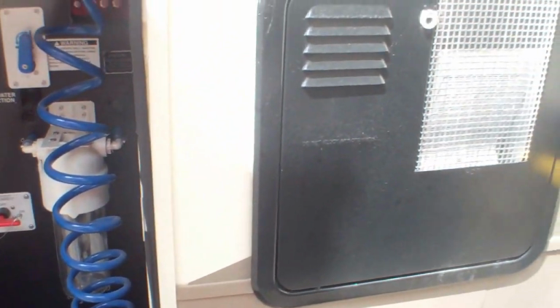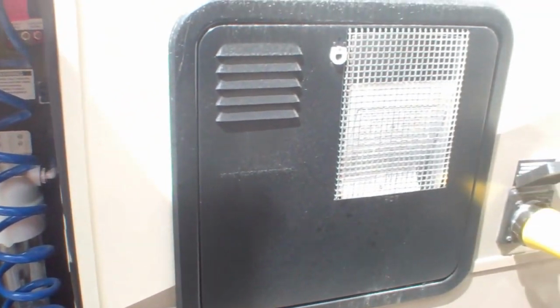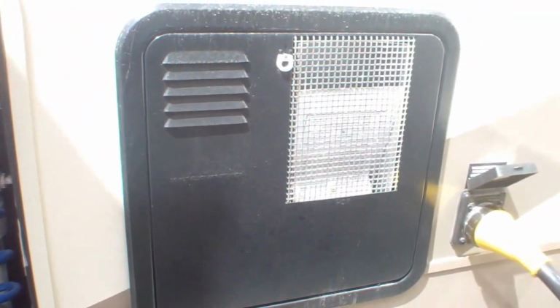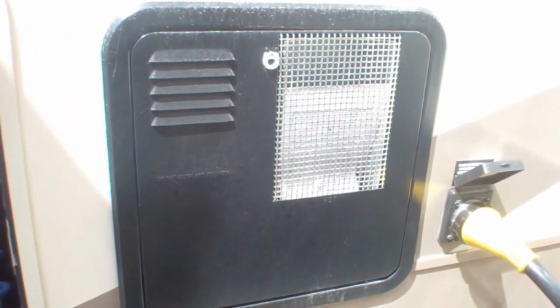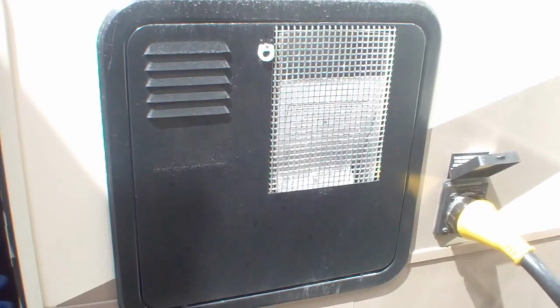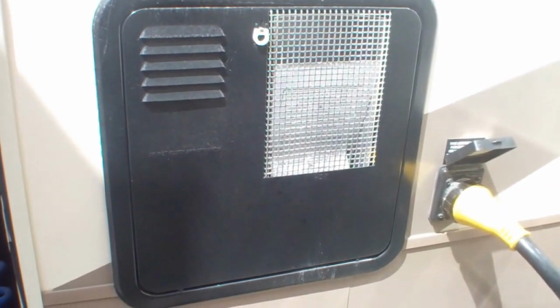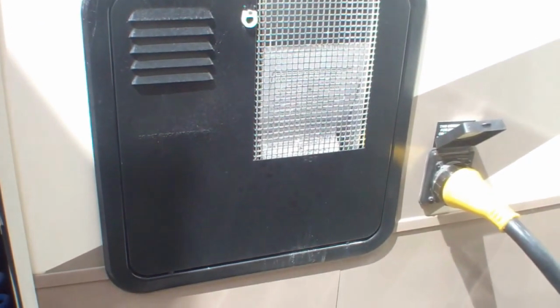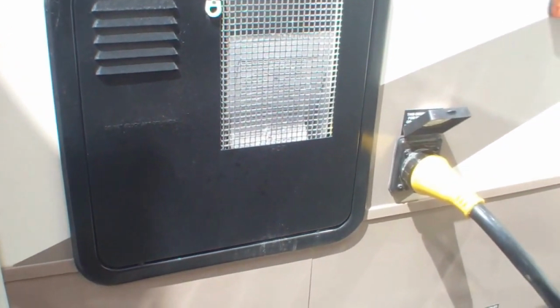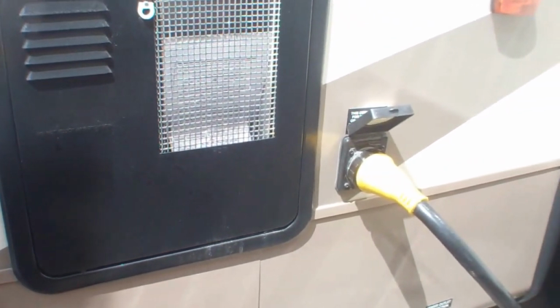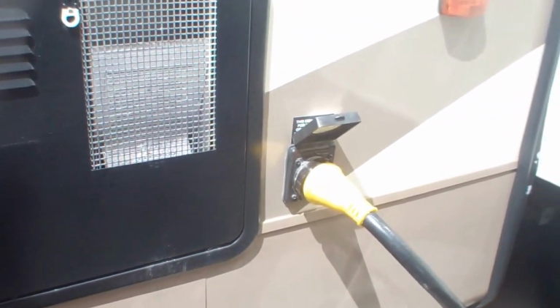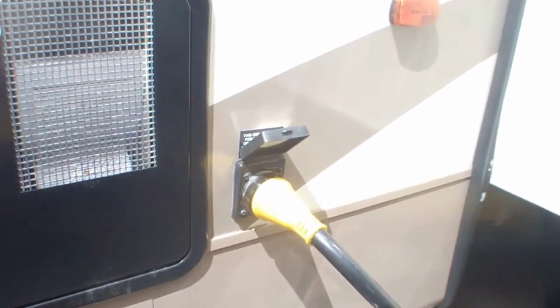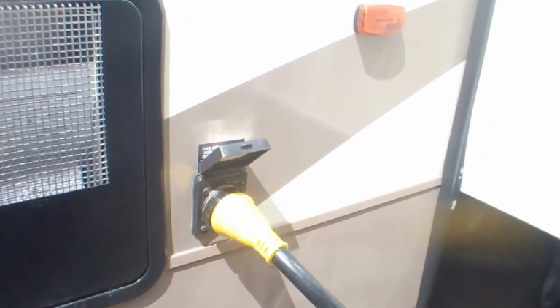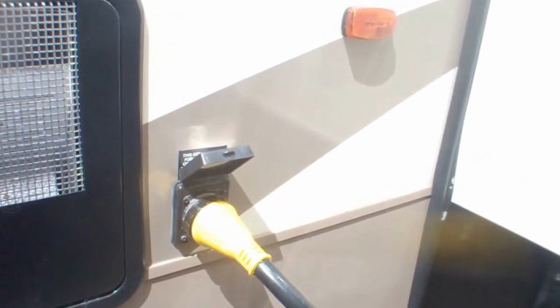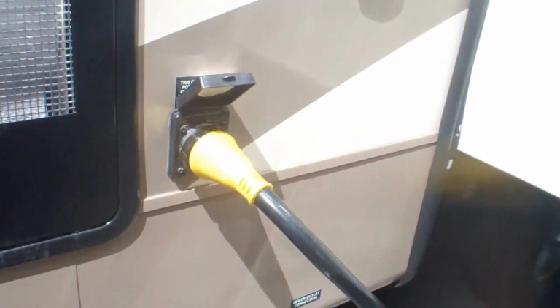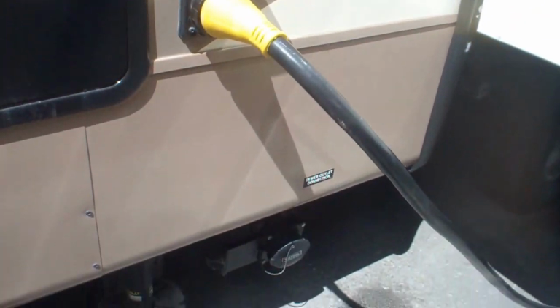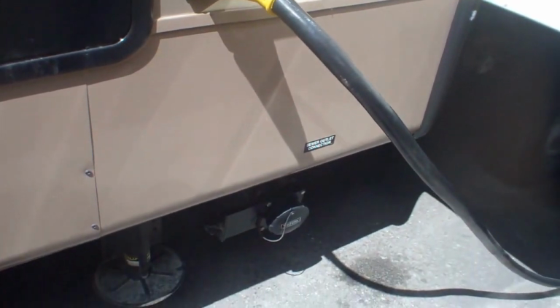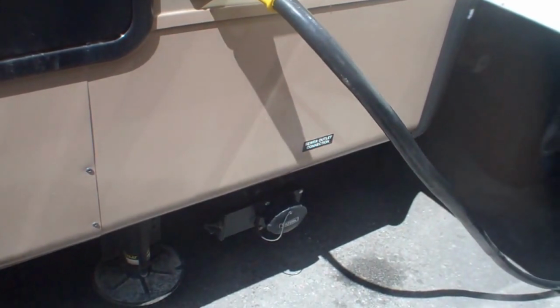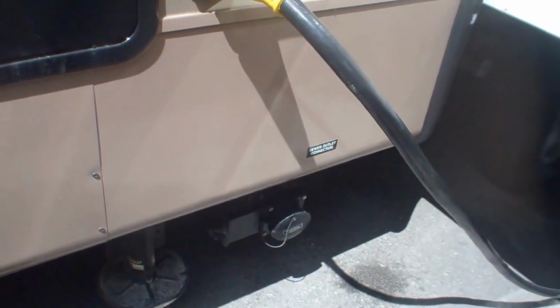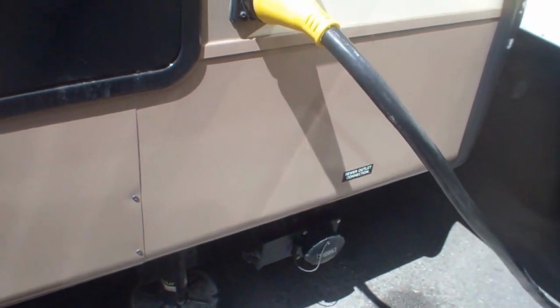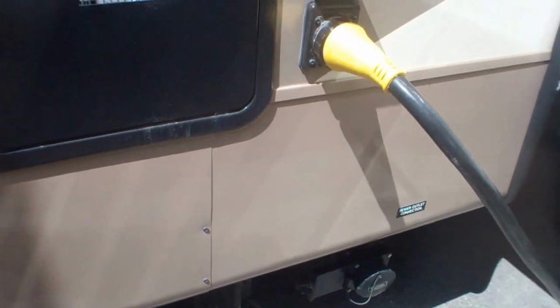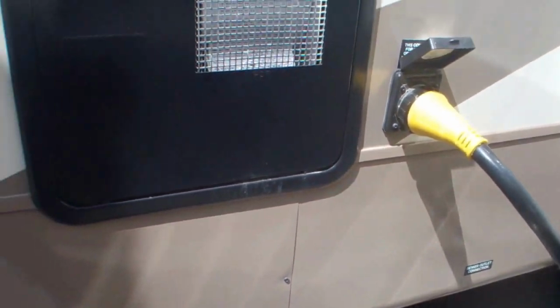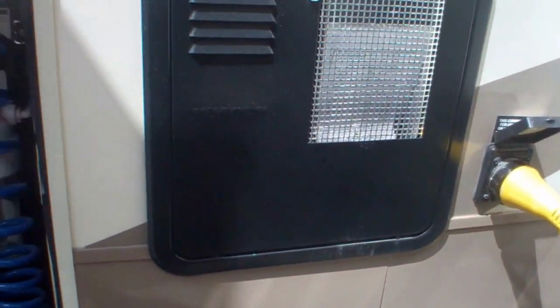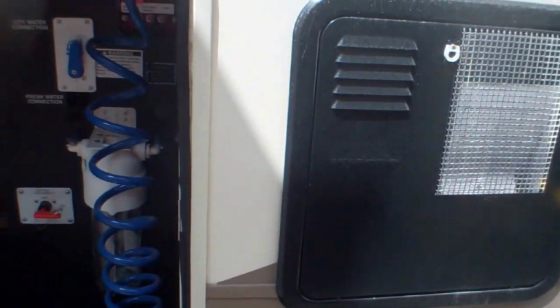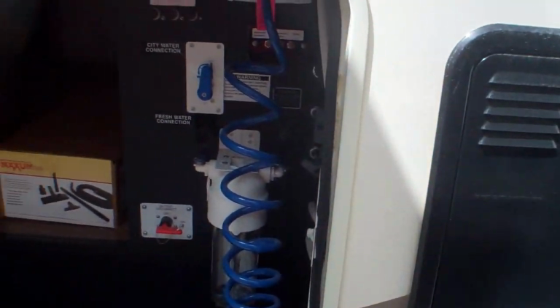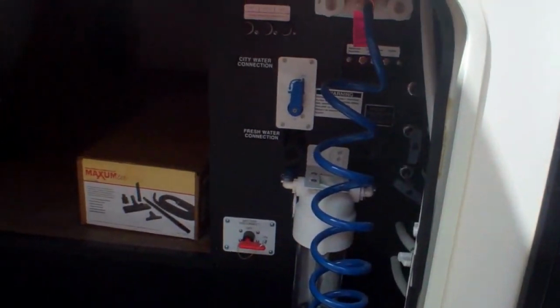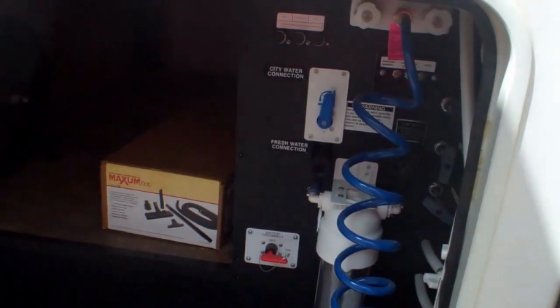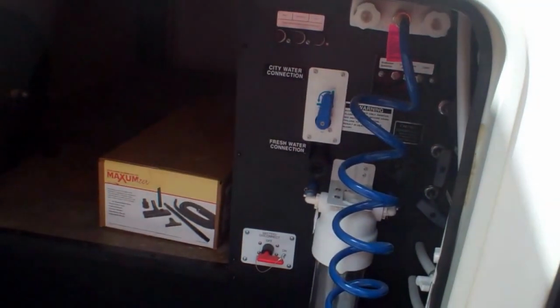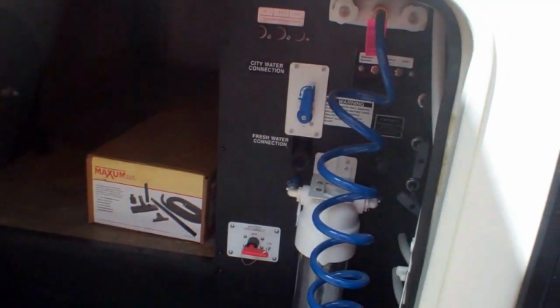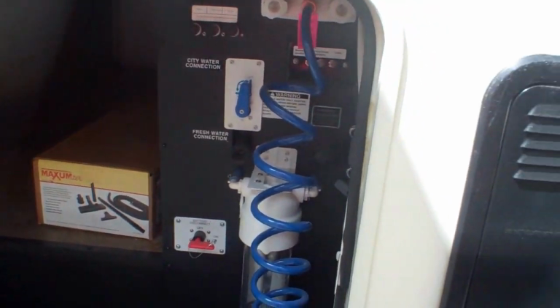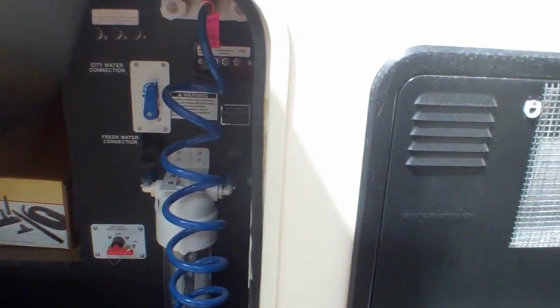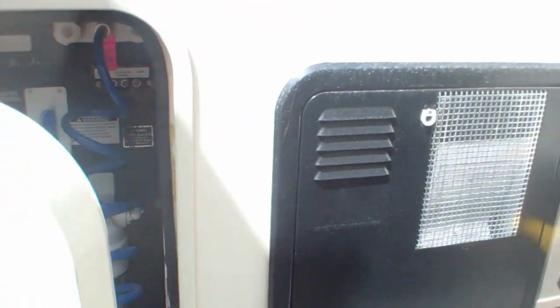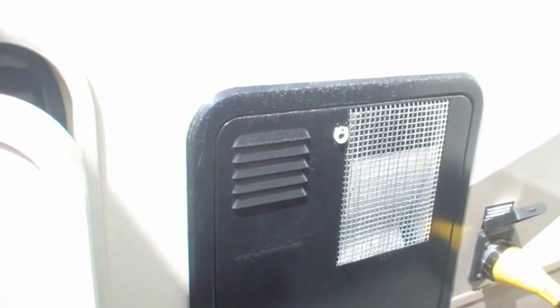Just next to it is our water heater — 10-gallon propane and electric — and our 50-amp service with sewer just below. So everything is centrally located, well lit, for easy life on the road.